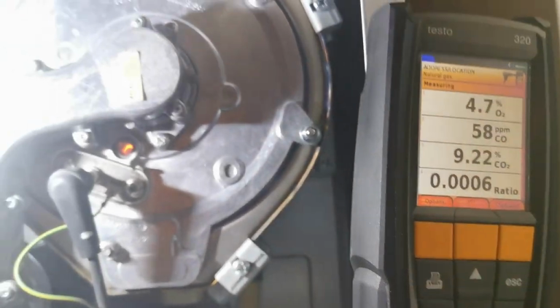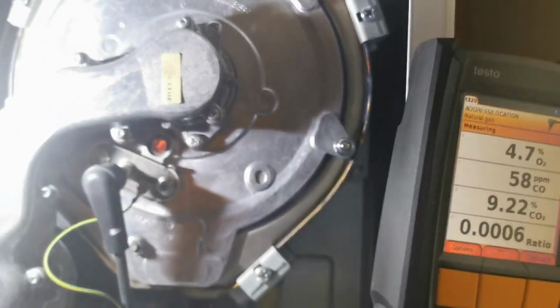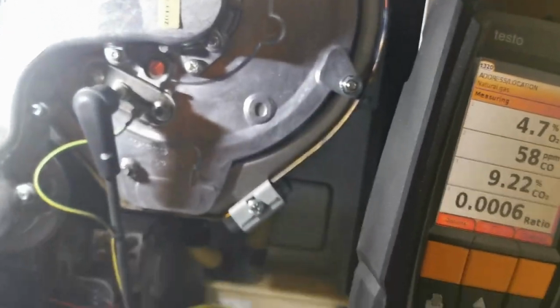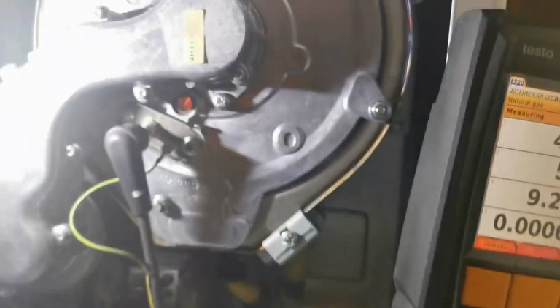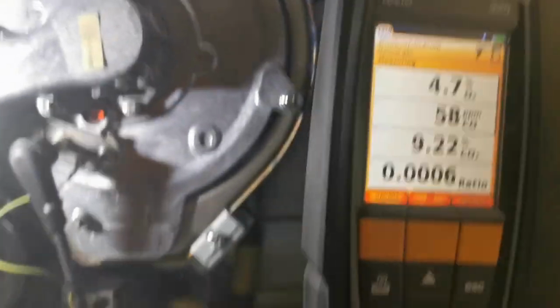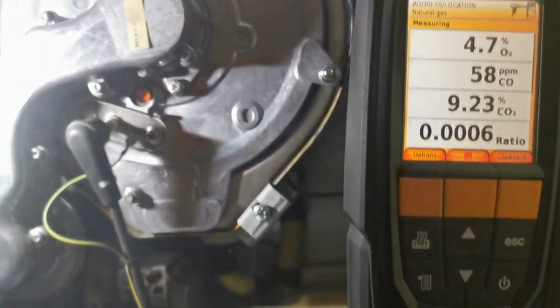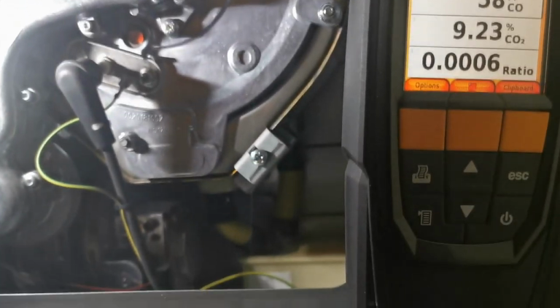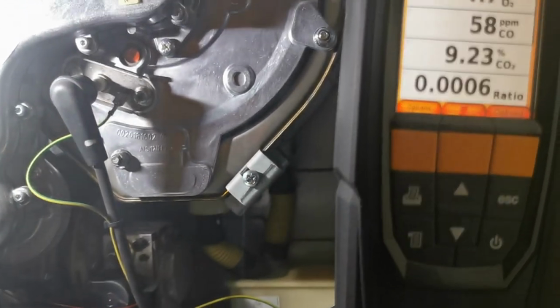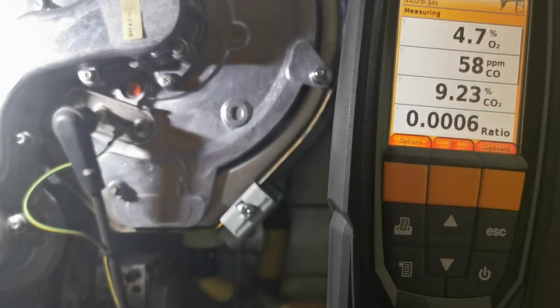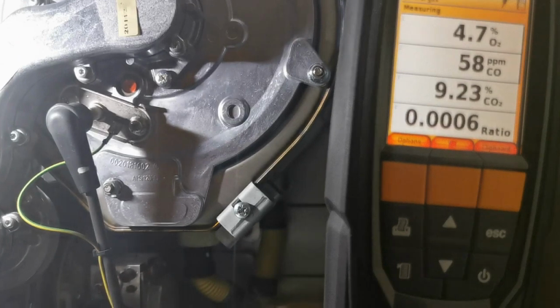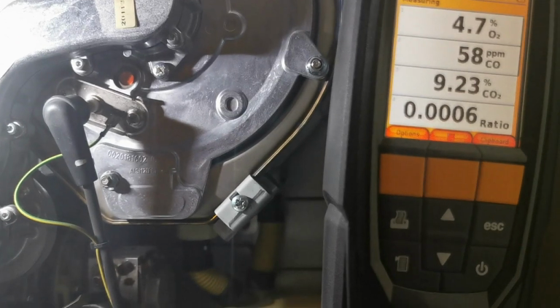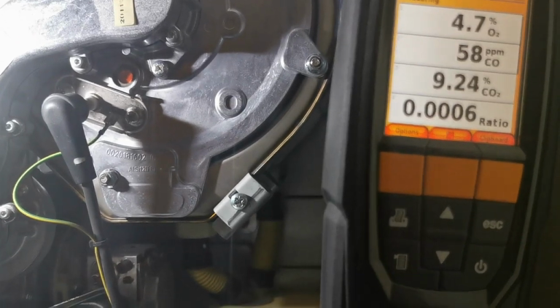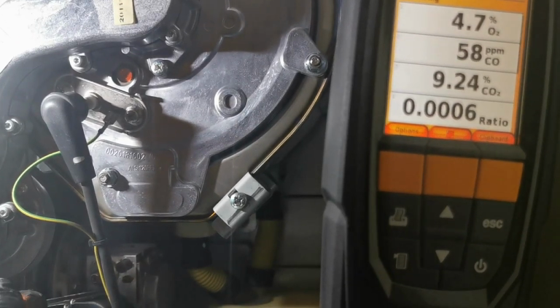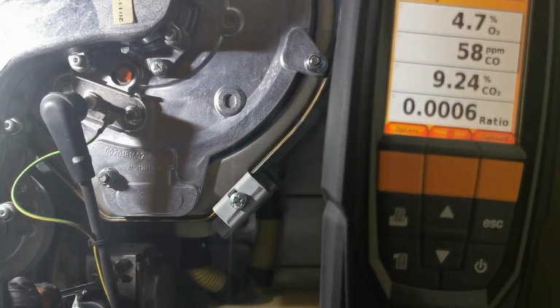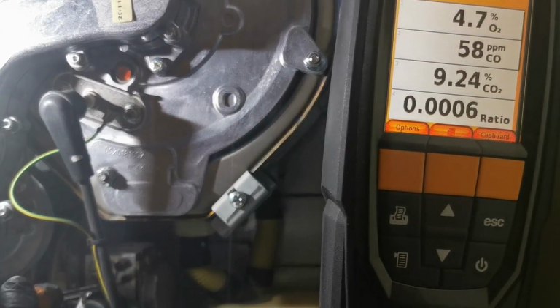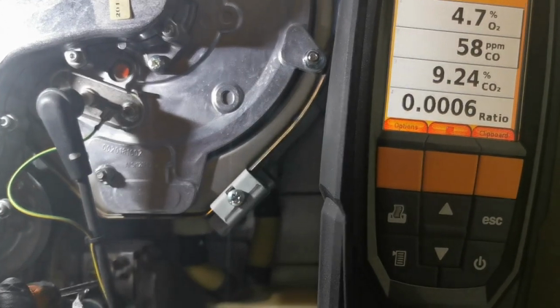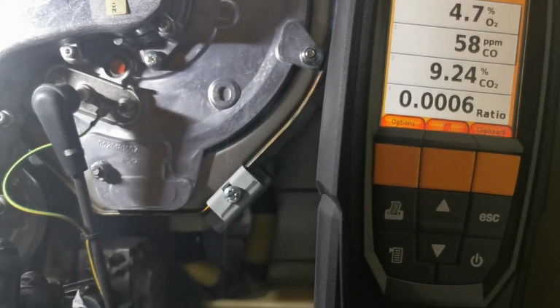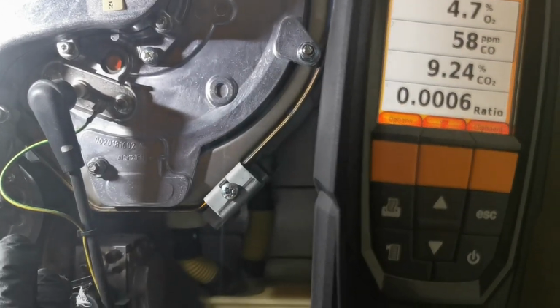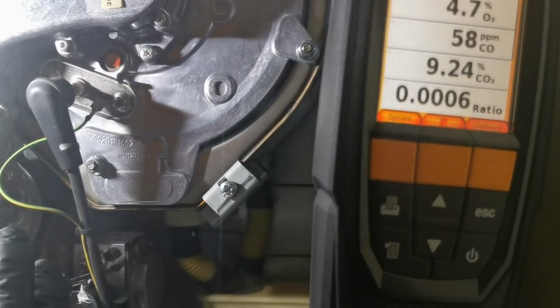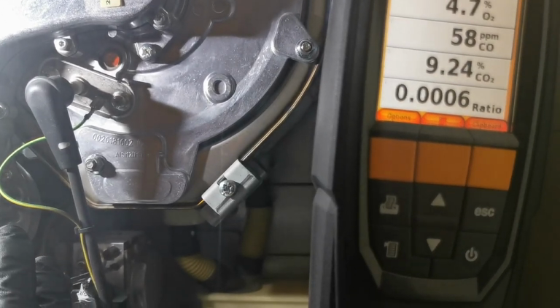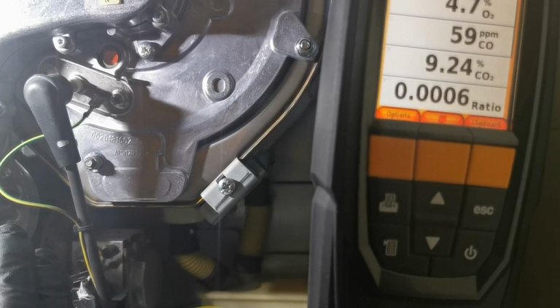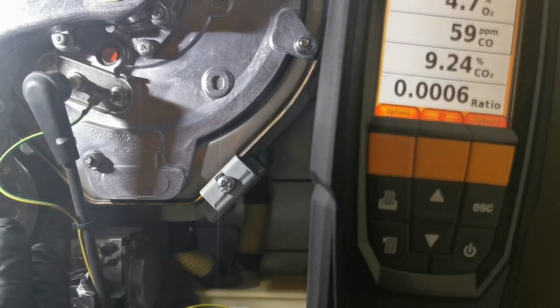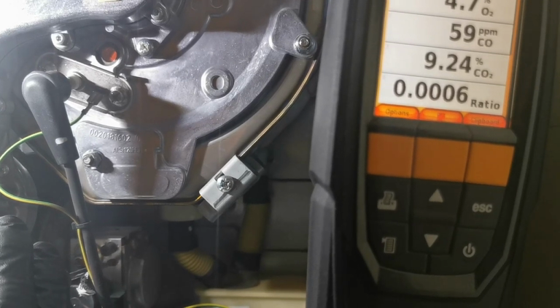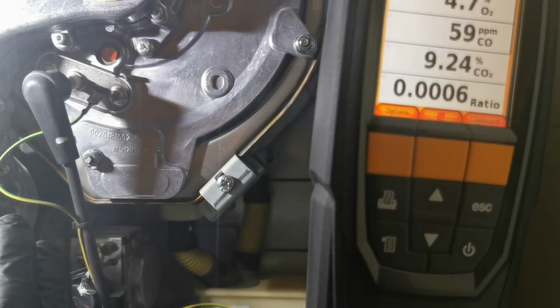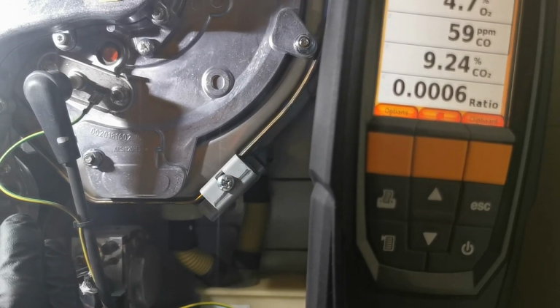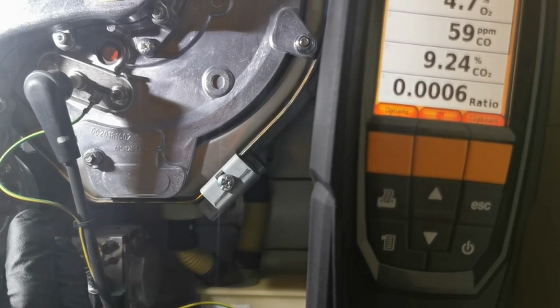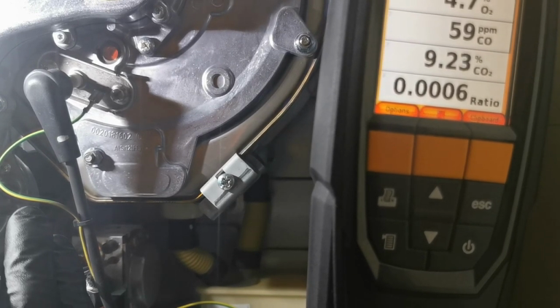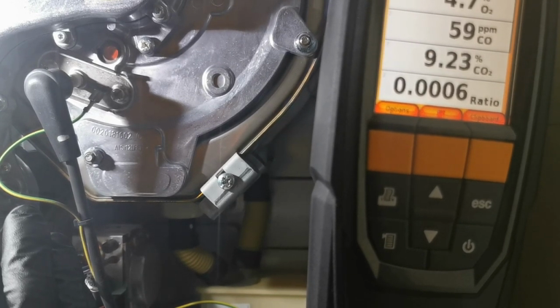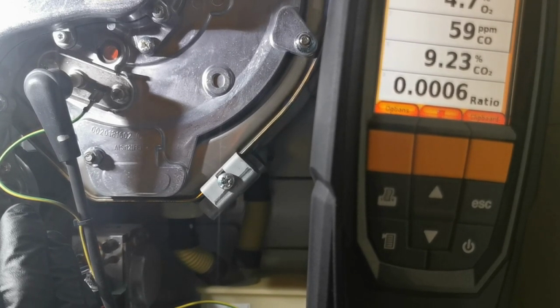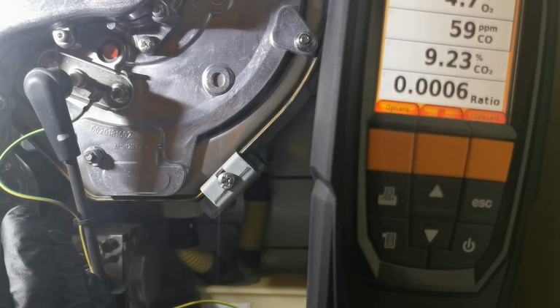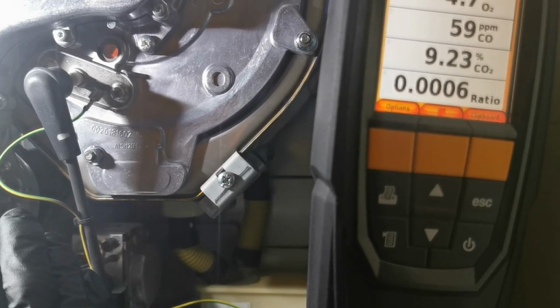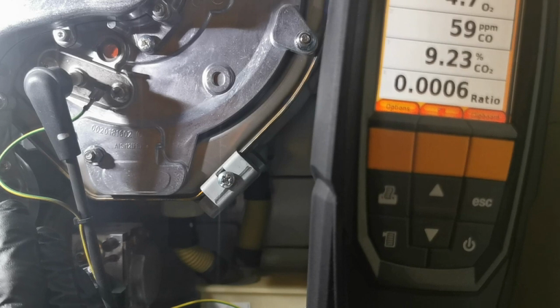Different ways on the gas valves as well - only slightly different for the minimum and maximum. Usually the throttle is your minimum, and then the smaller one is usually the maximum on the gas valves. They usually have a little bit of paint on them so you know if they've been adjusted.